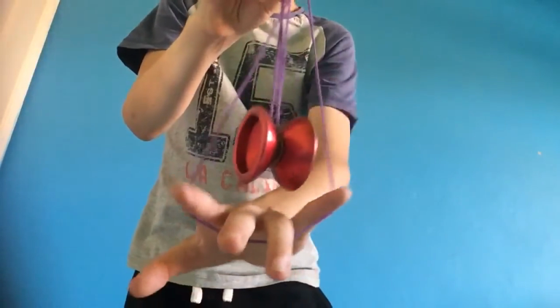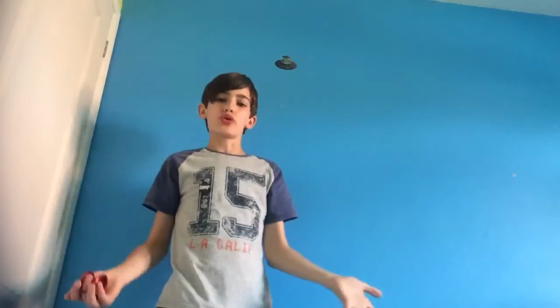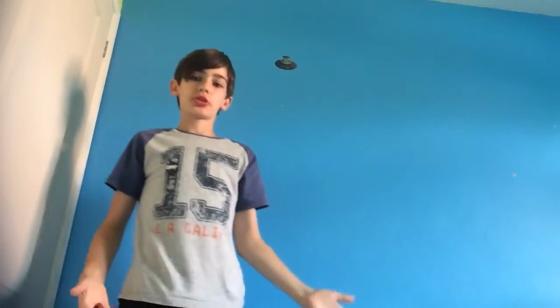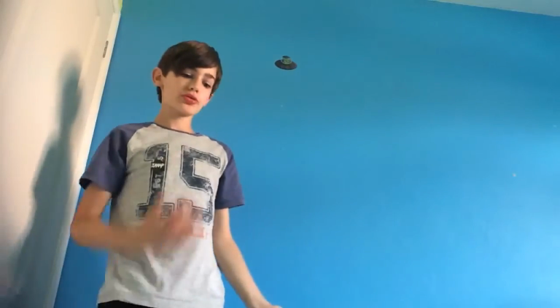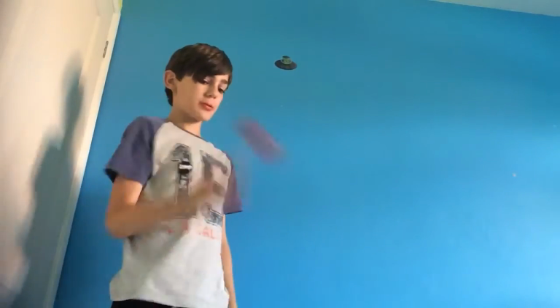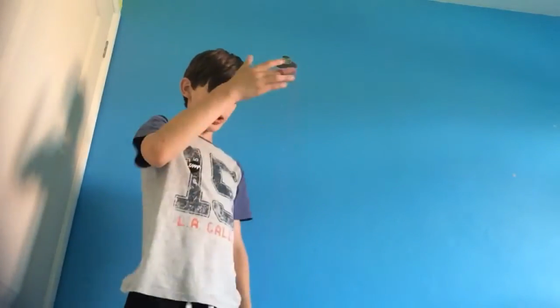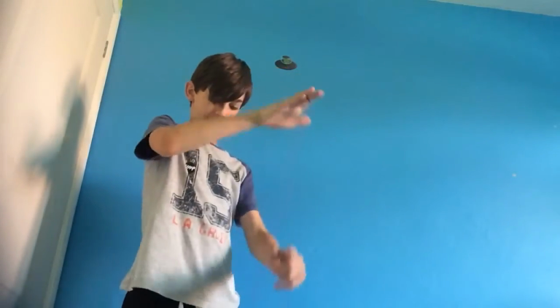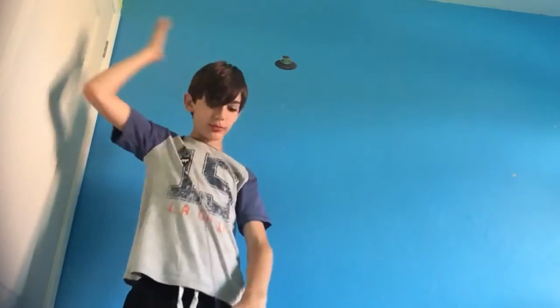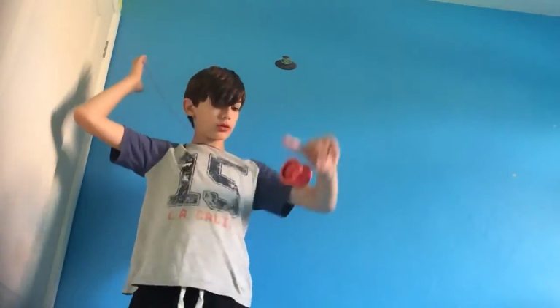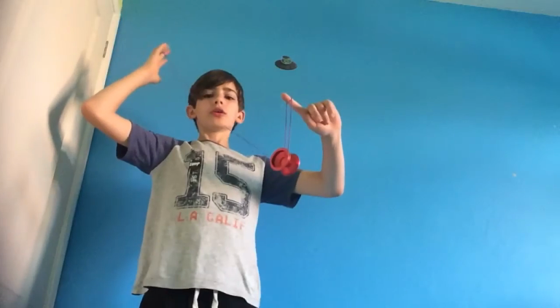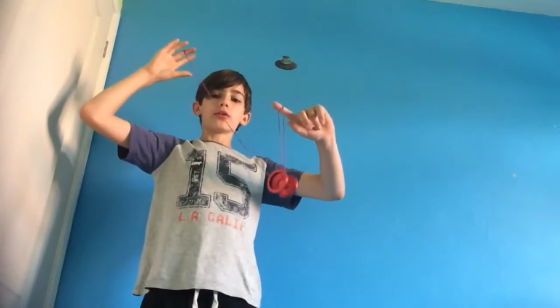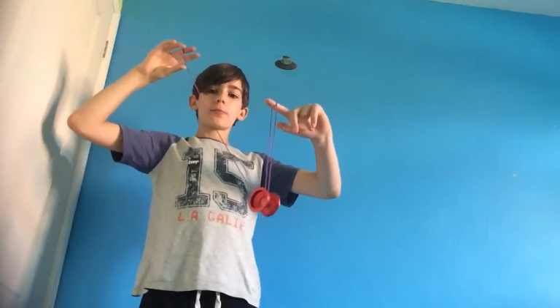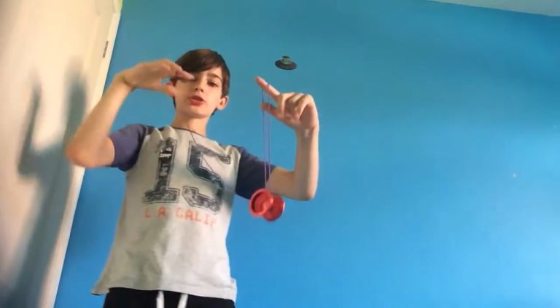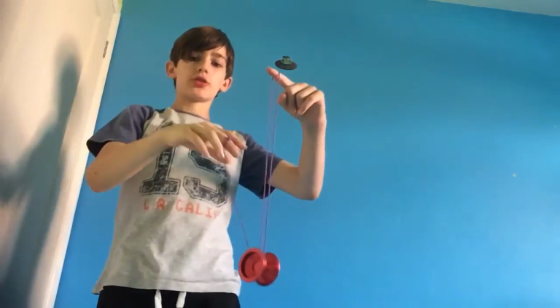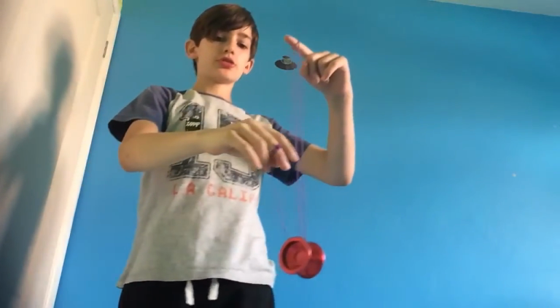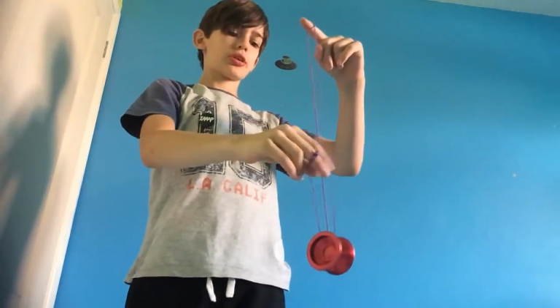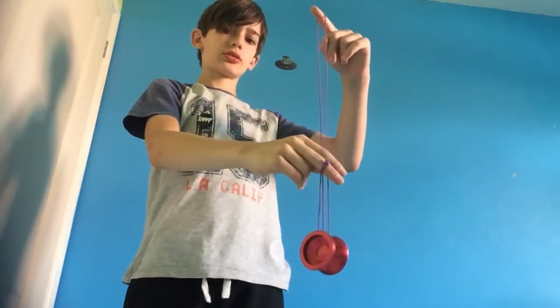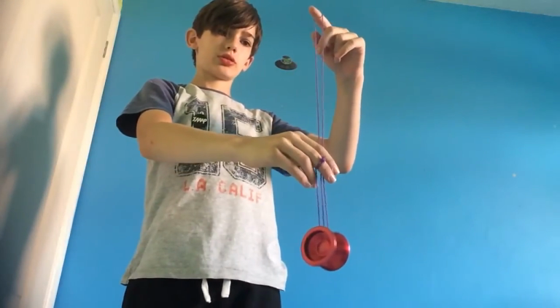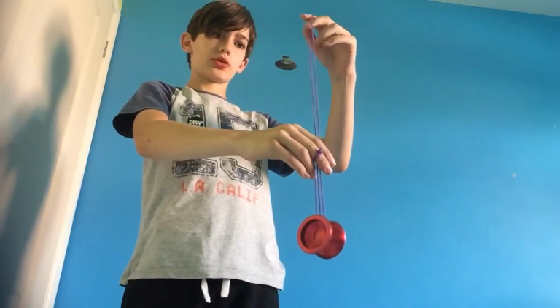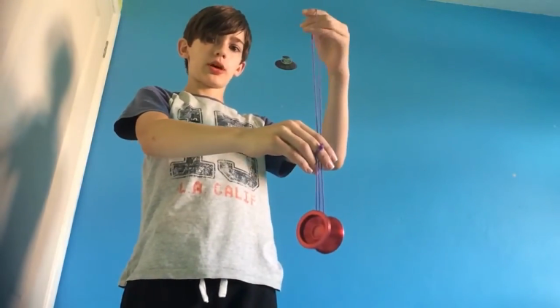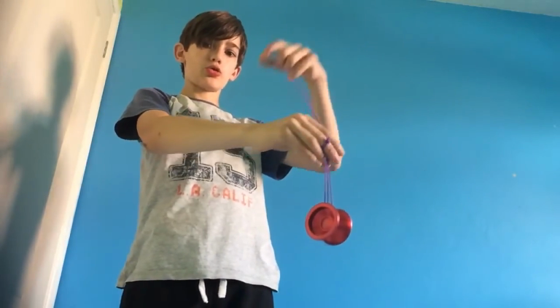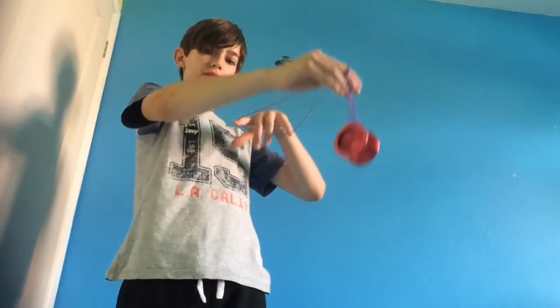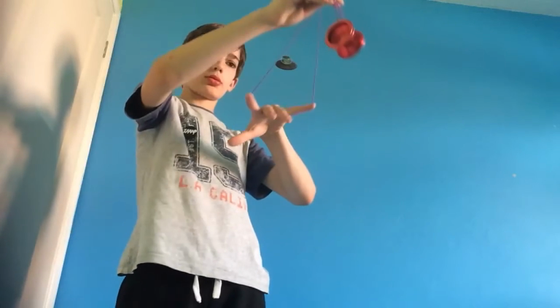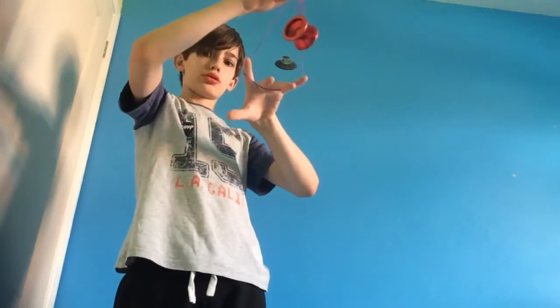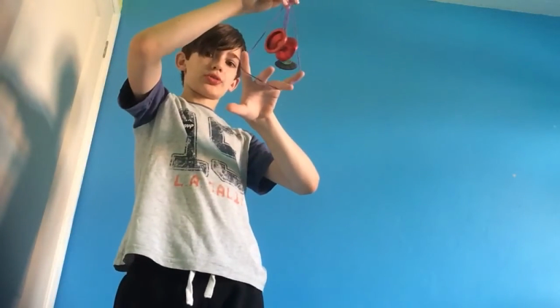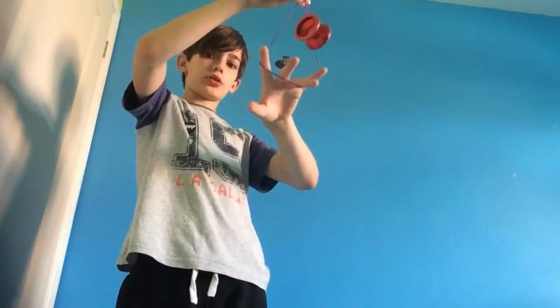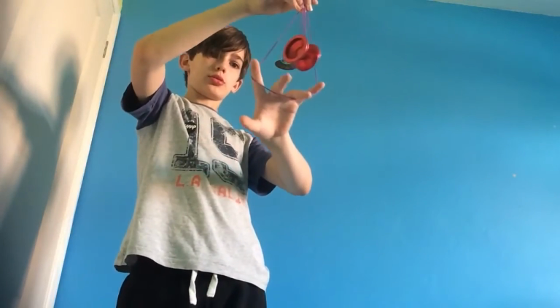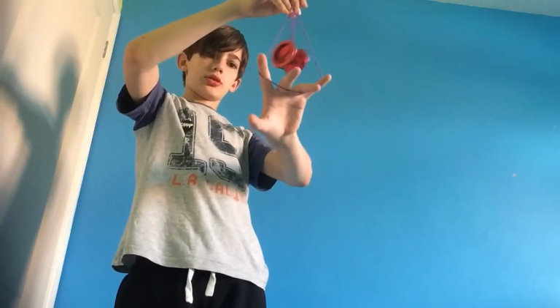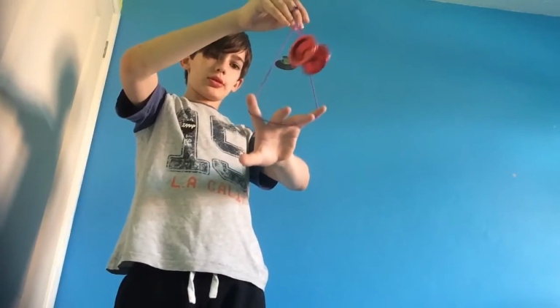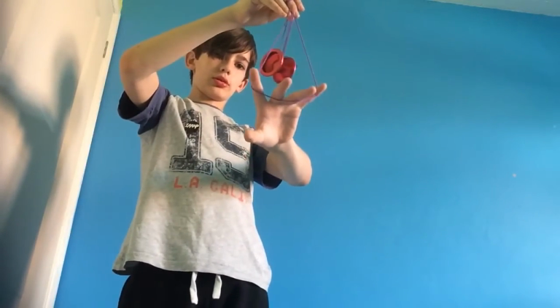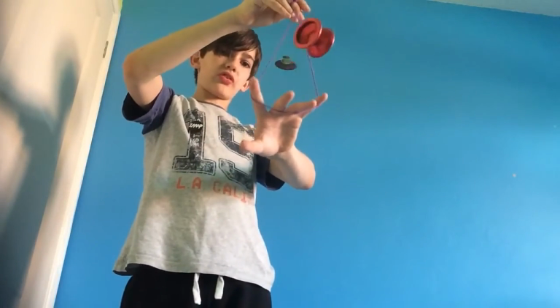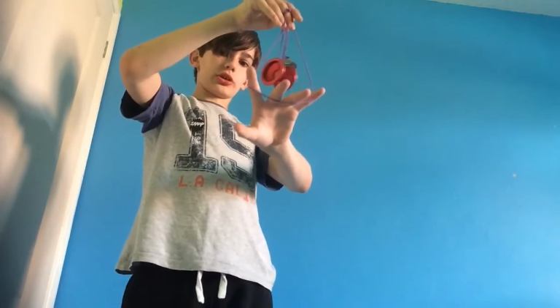You're going to start with your sleeper and the front mount. Now I'm going to pinch these two strings, go to the bottom, and then open this up around the yo-yo.